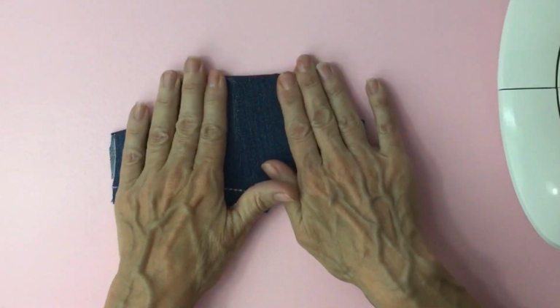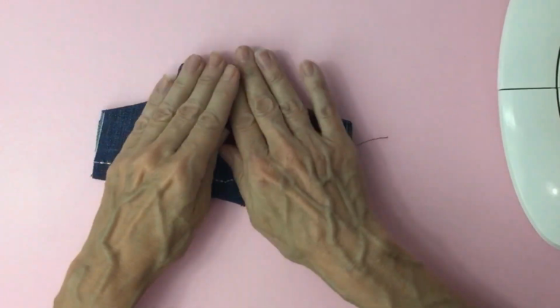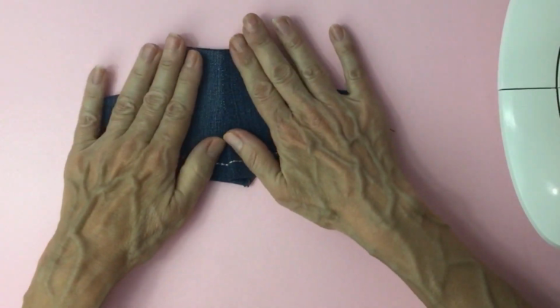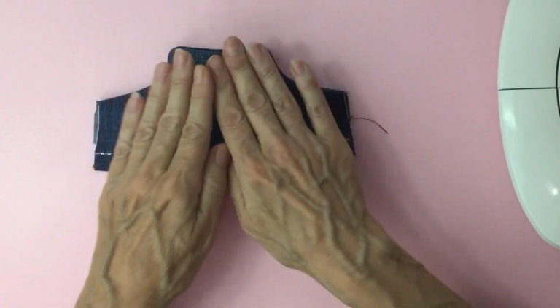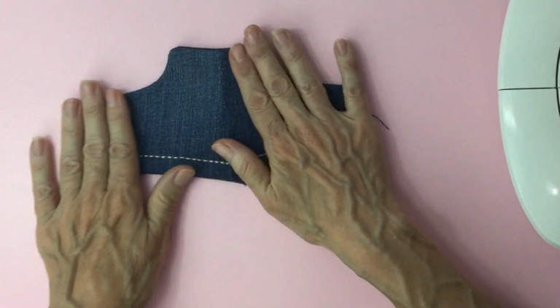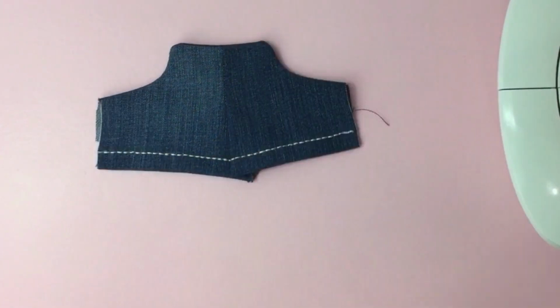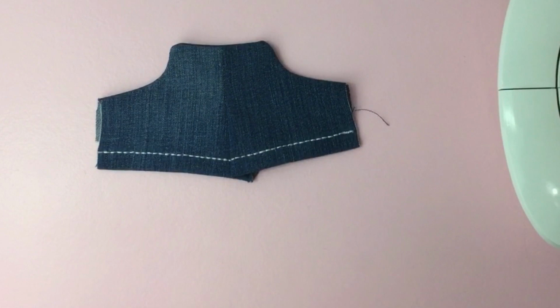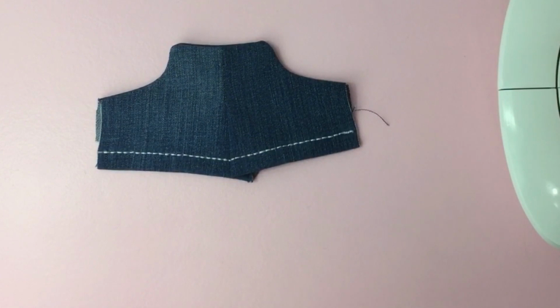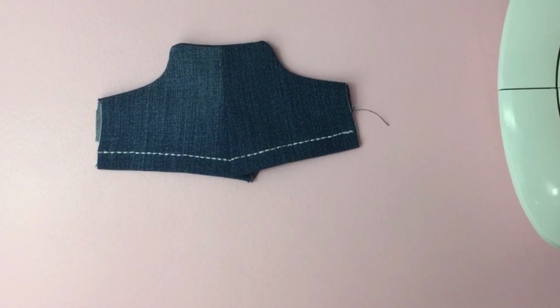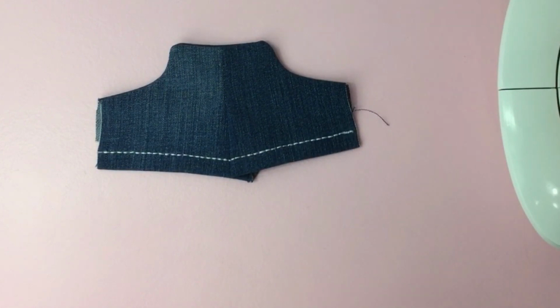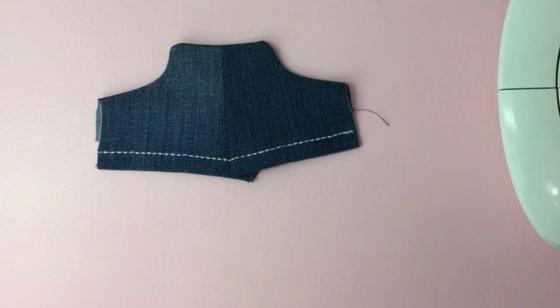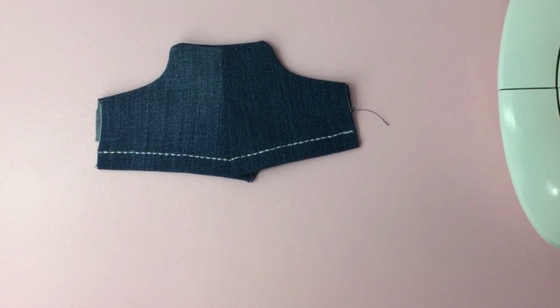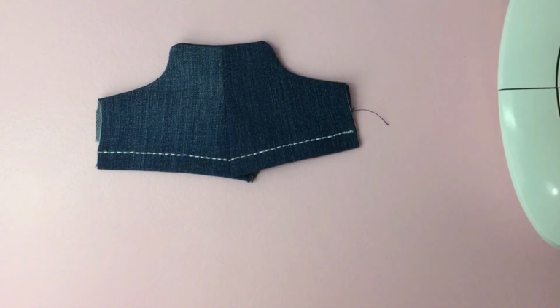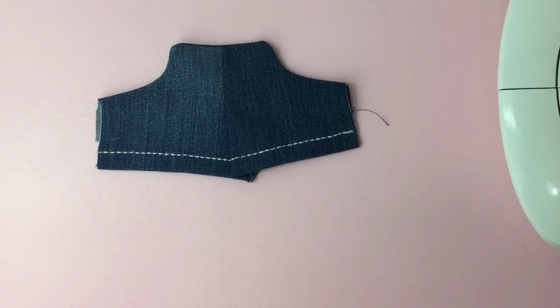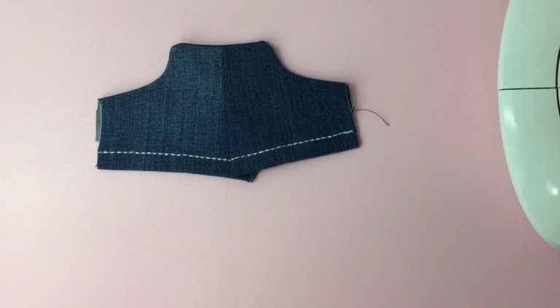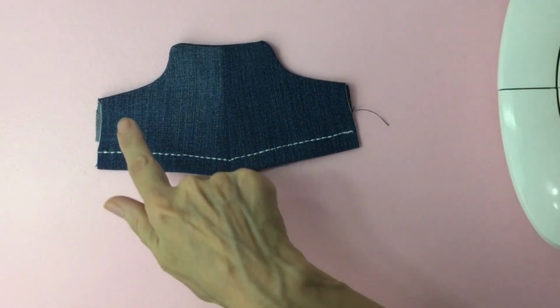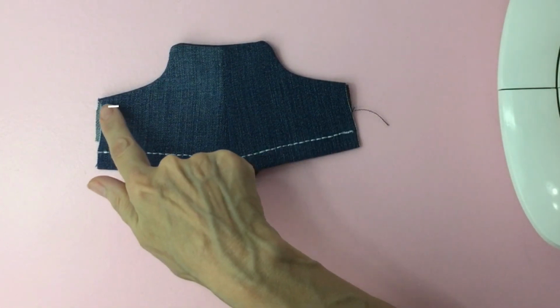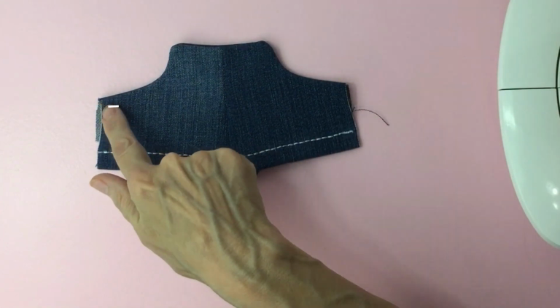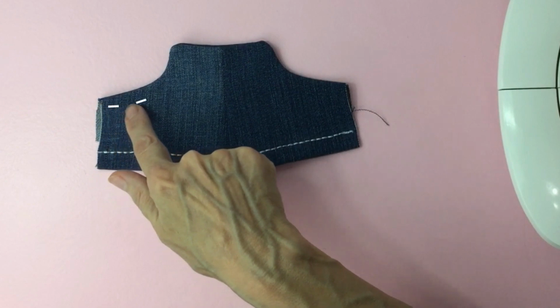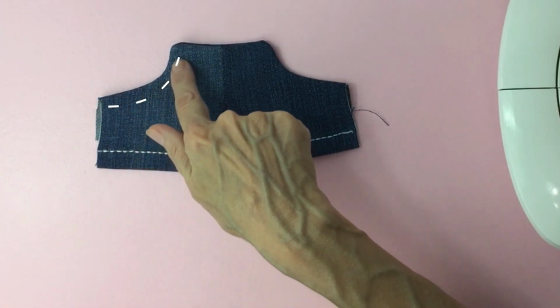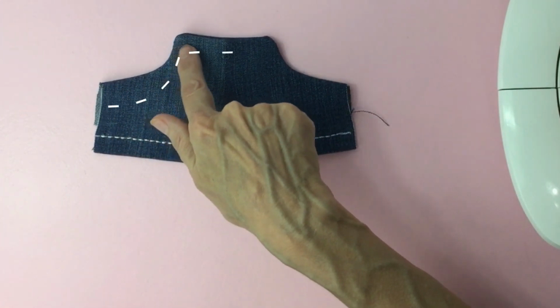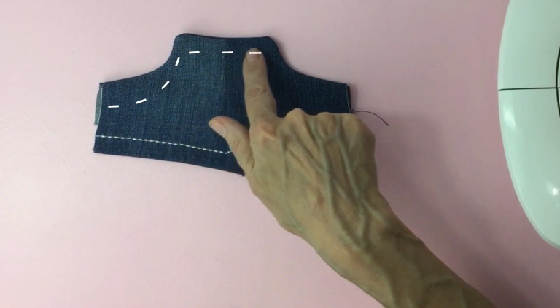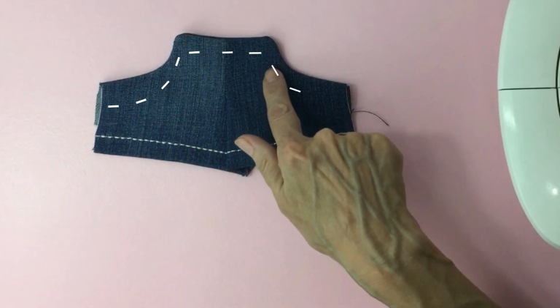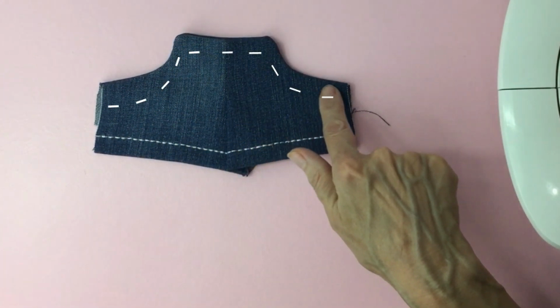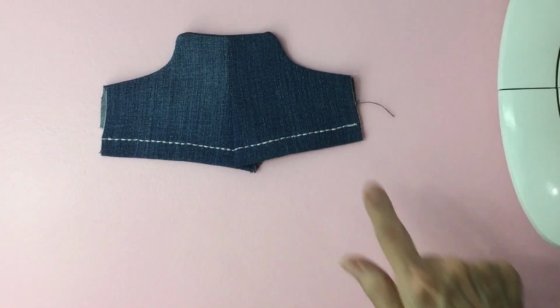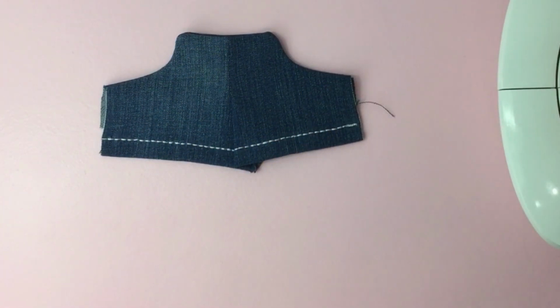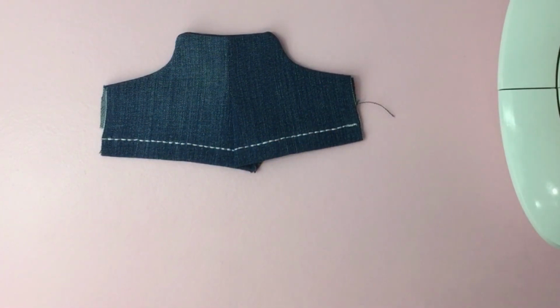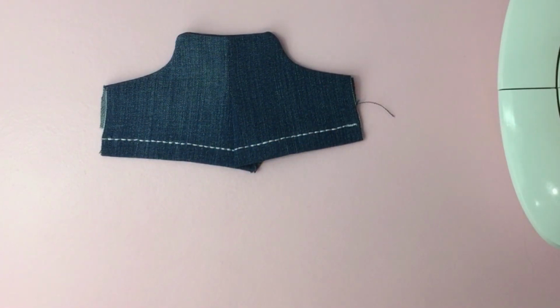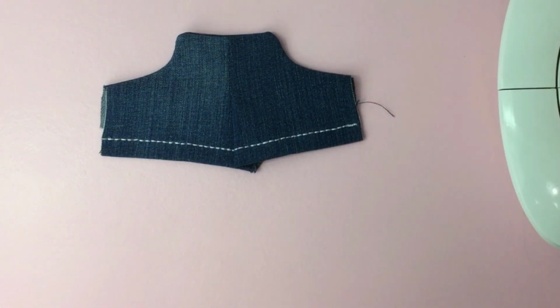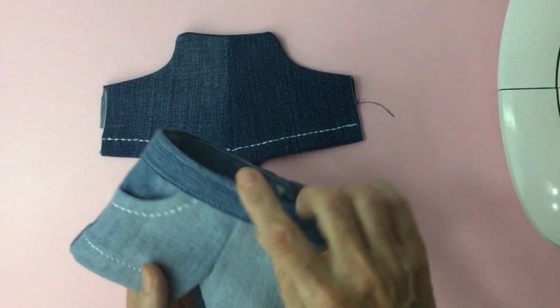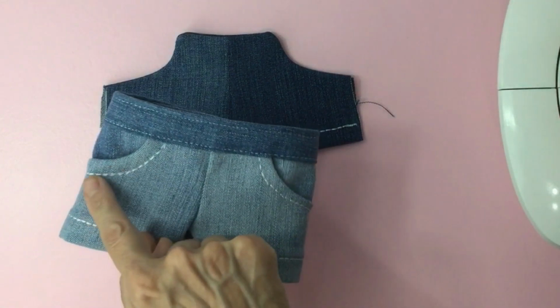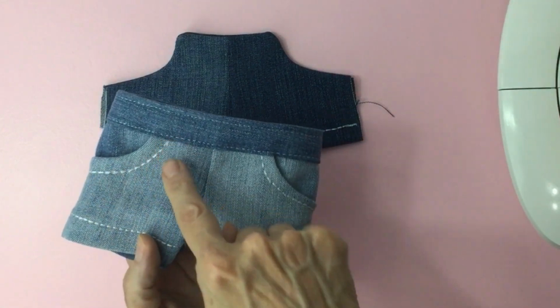Now we want to switch our stitches on our machine to a decorative stitch of your choice. We're going to sew a quarter inch from the edge all the way around. This is going to give the stitches for the pockets.